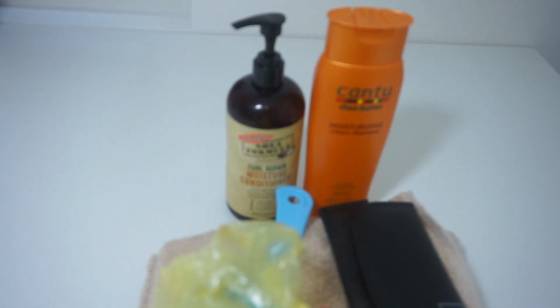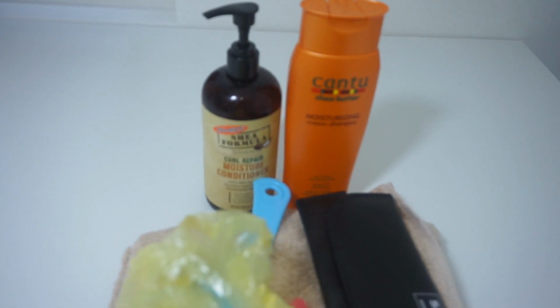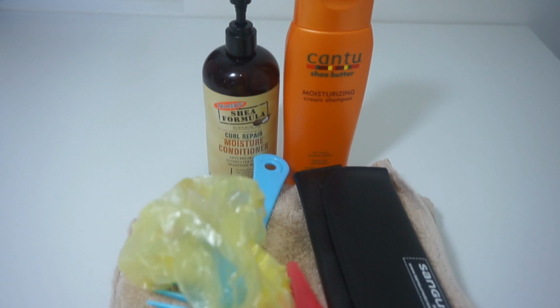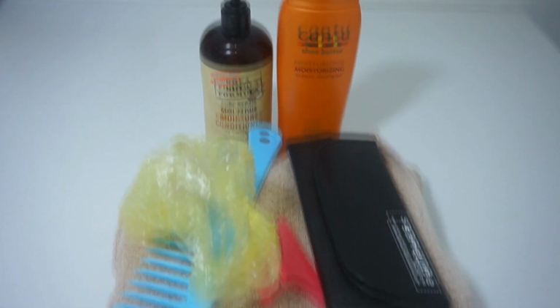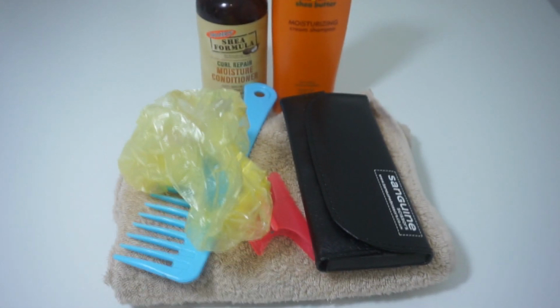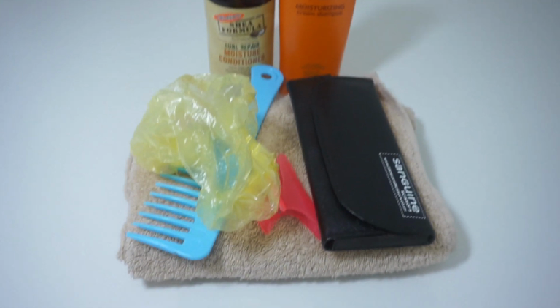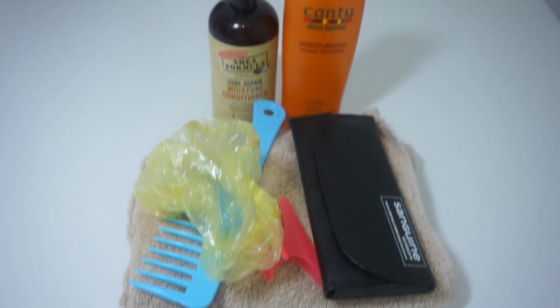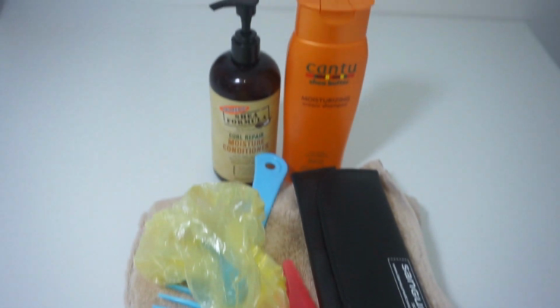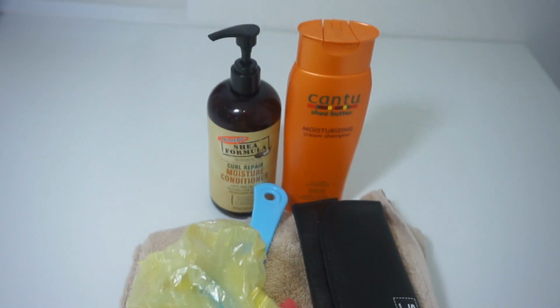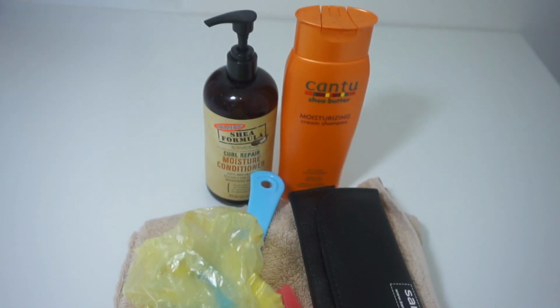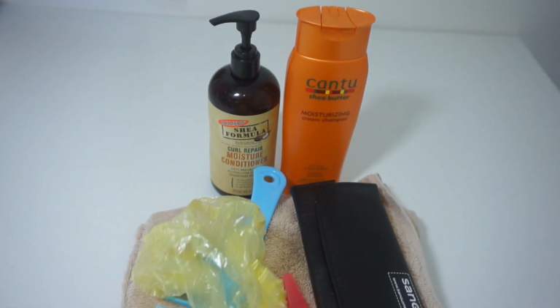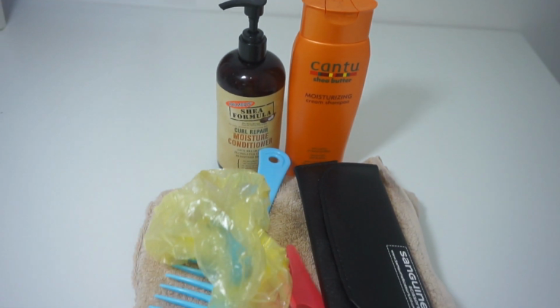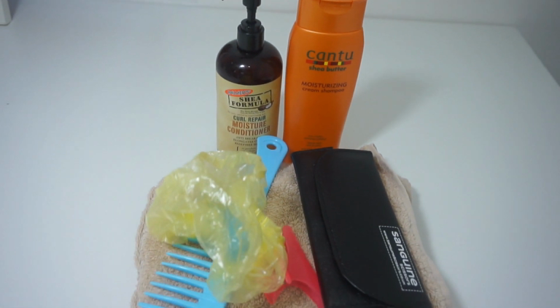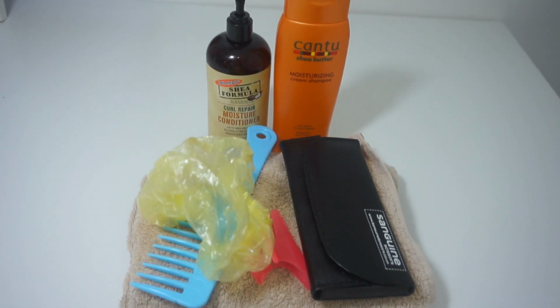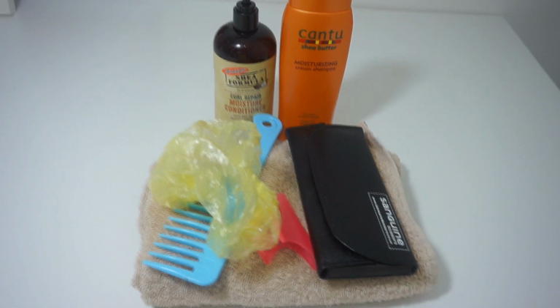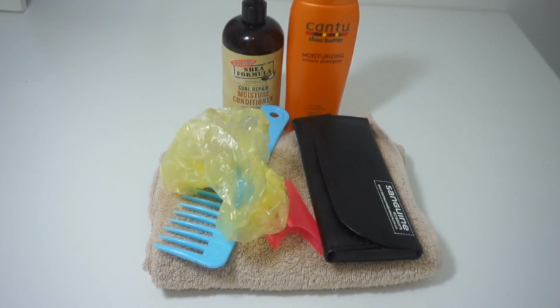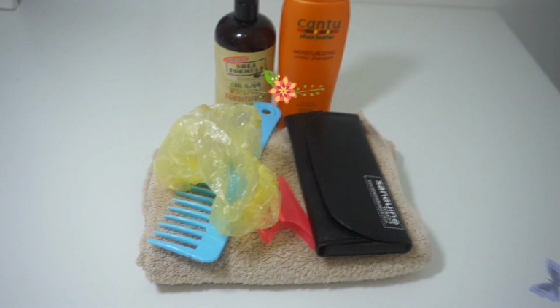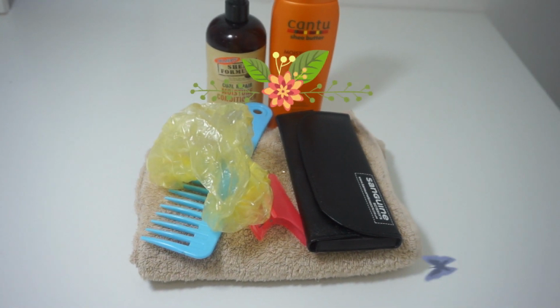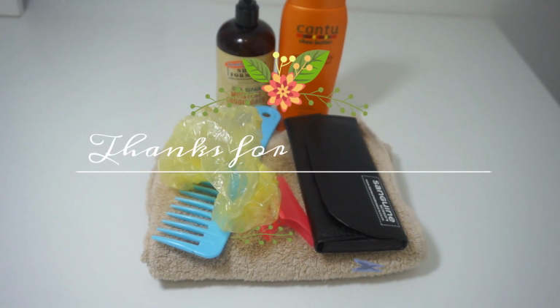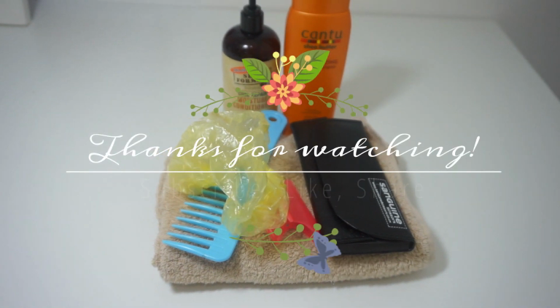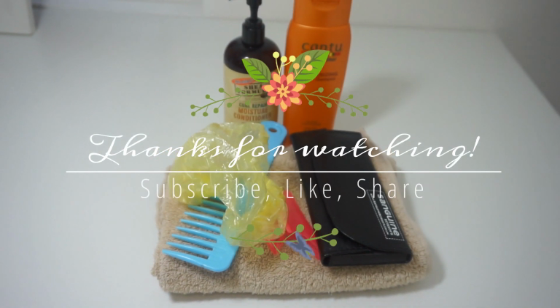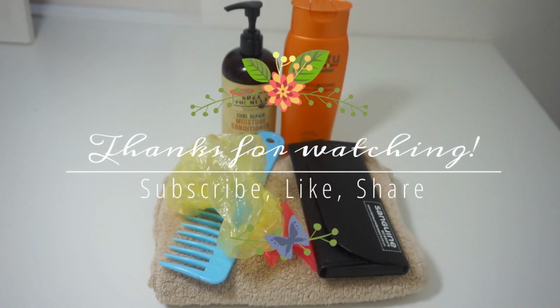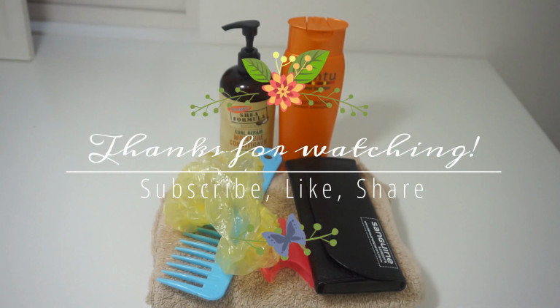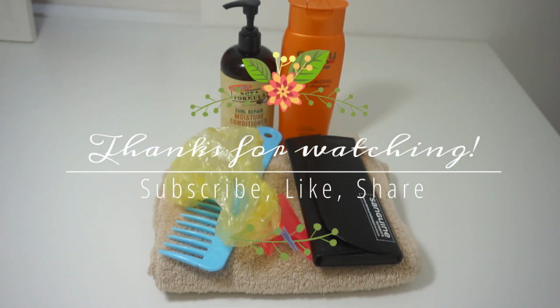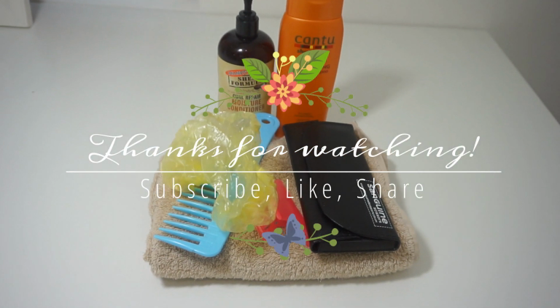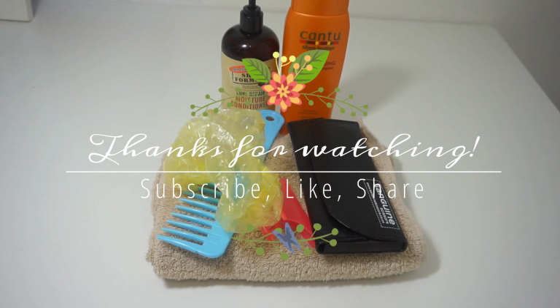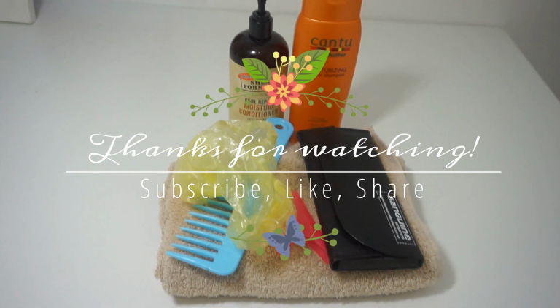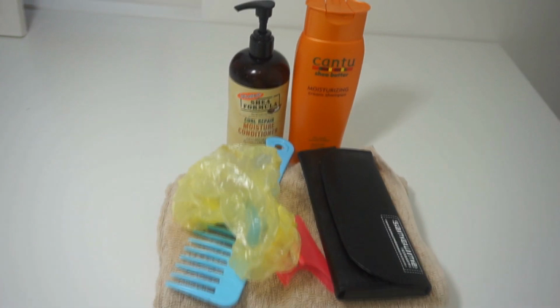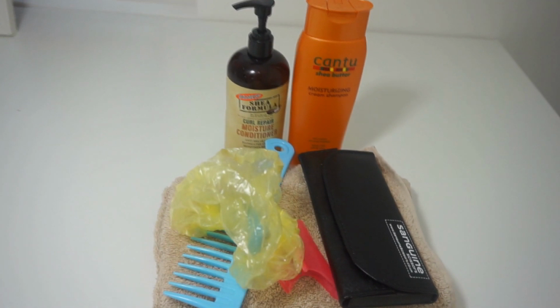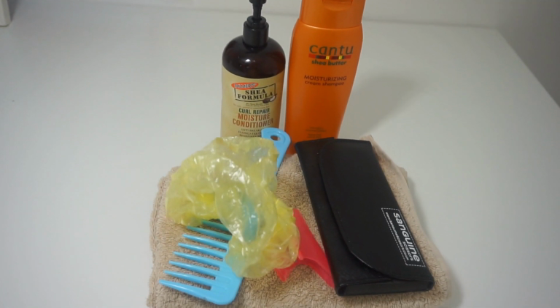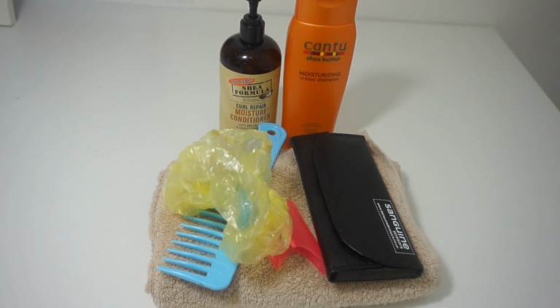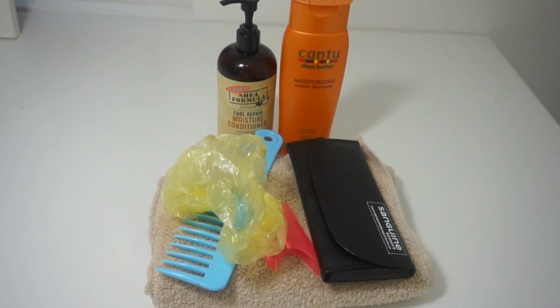This is a really great way to make sure that on wash day you don't have to be scrambling because you forgot something. But guys, that is basically it — all my tips. I hope you enjoyed this video. I will see you guys again very soon. Don't forget to subscribe, like, share, and I'll see you in the next one. Bye!